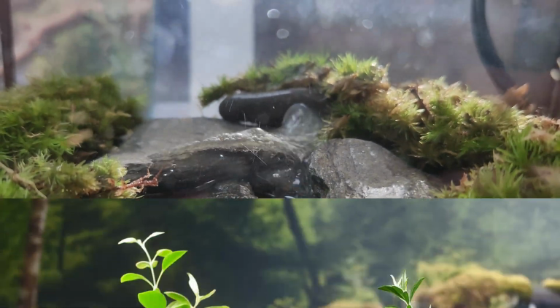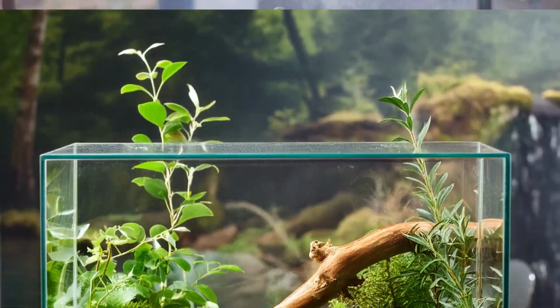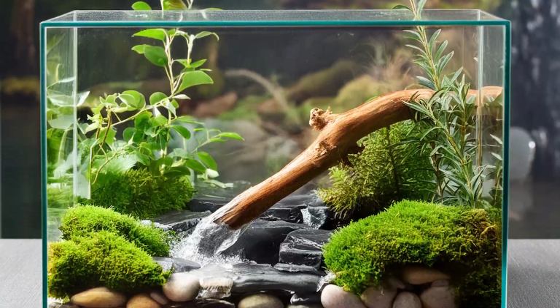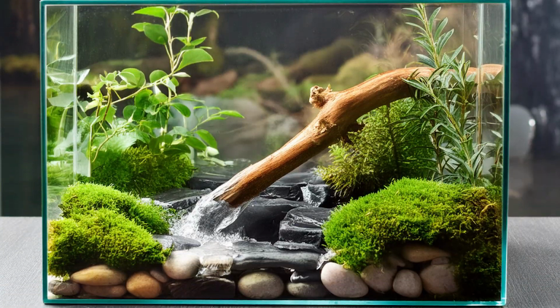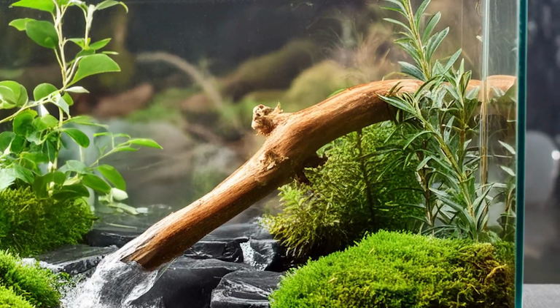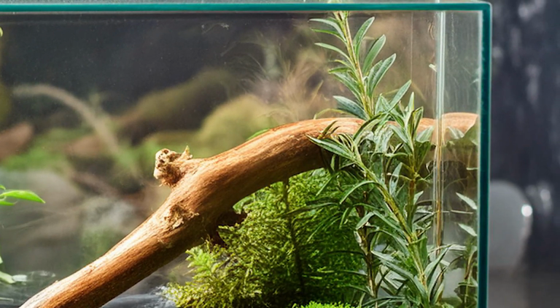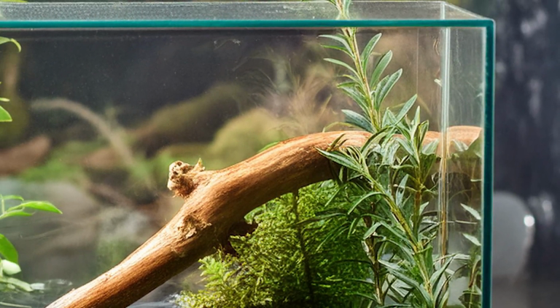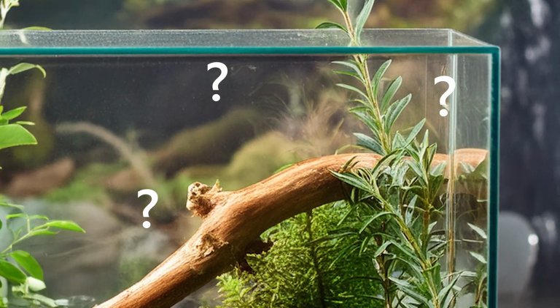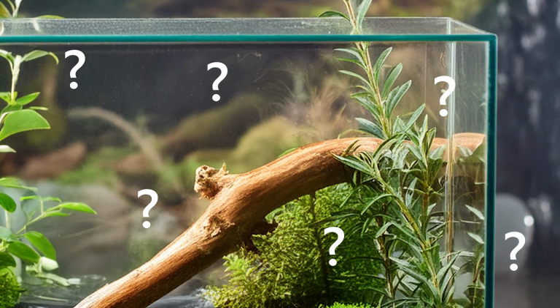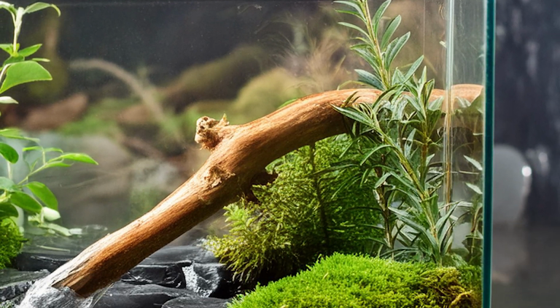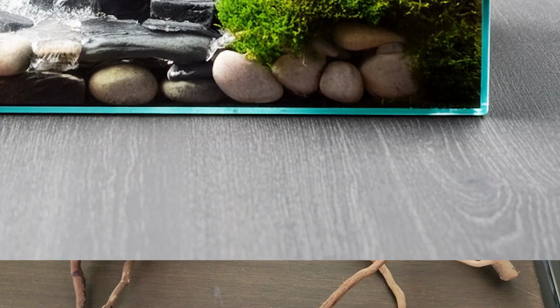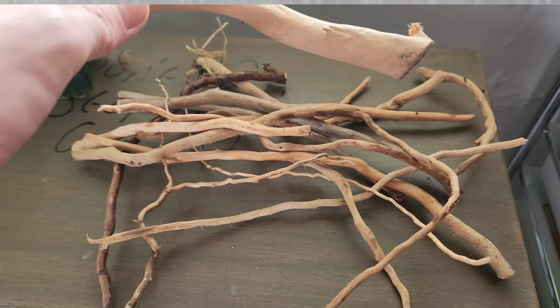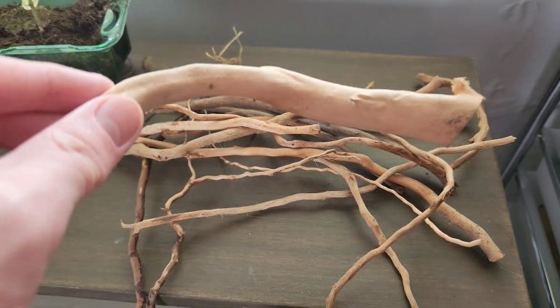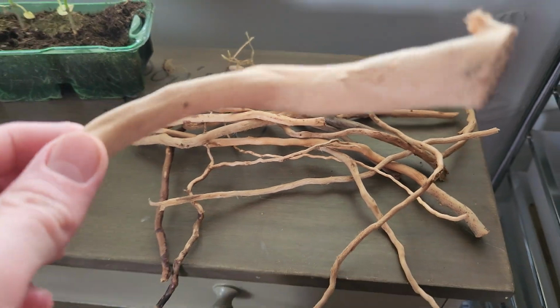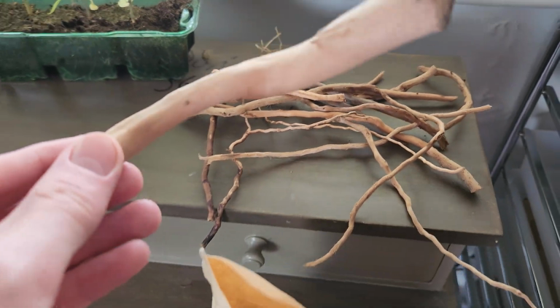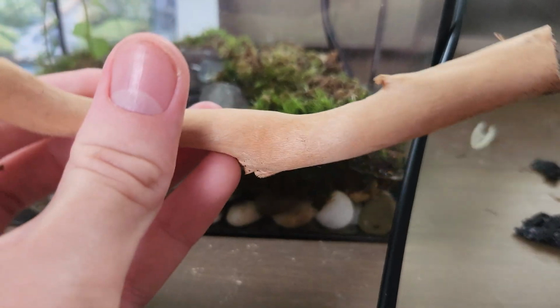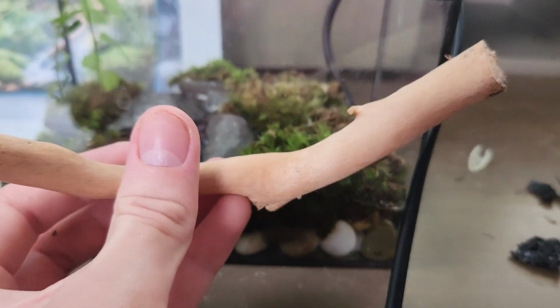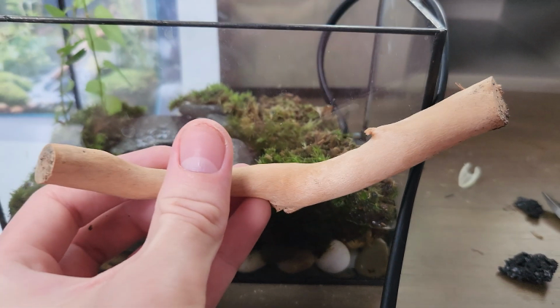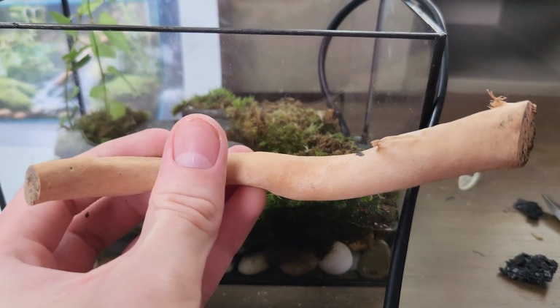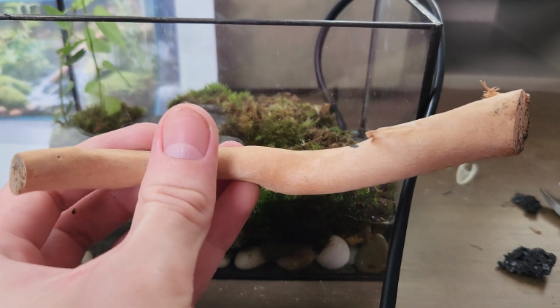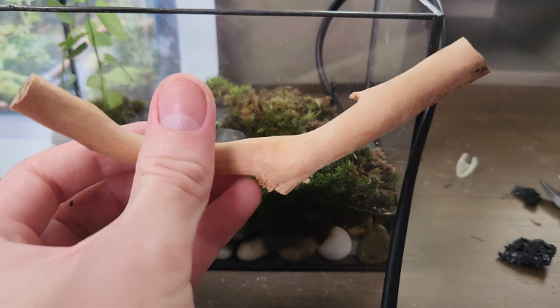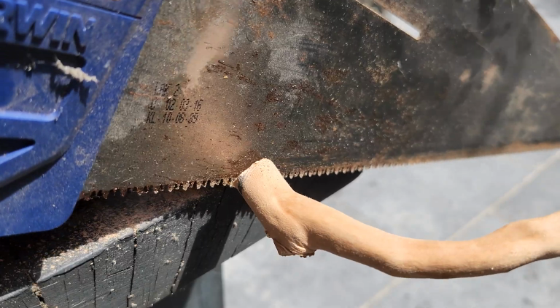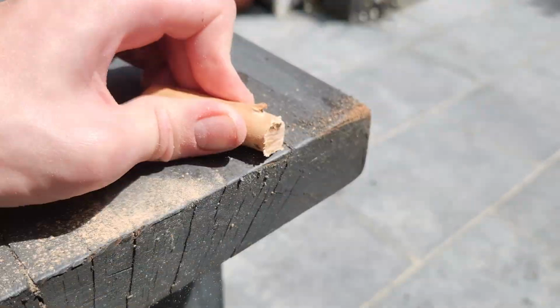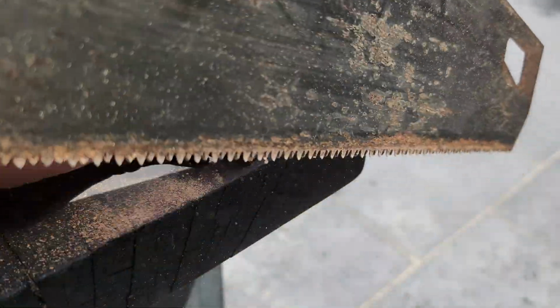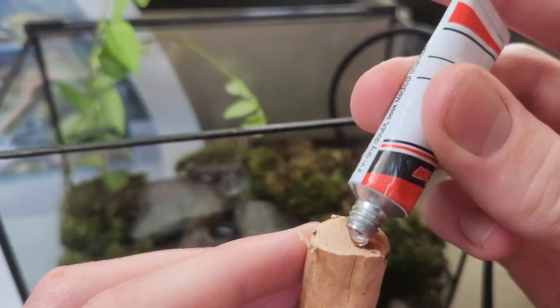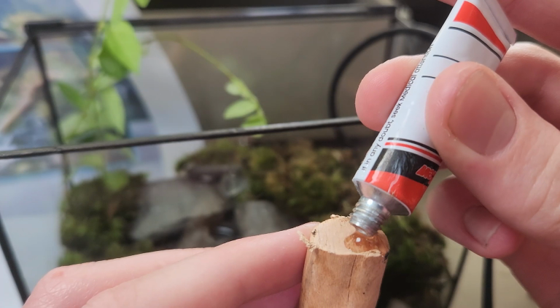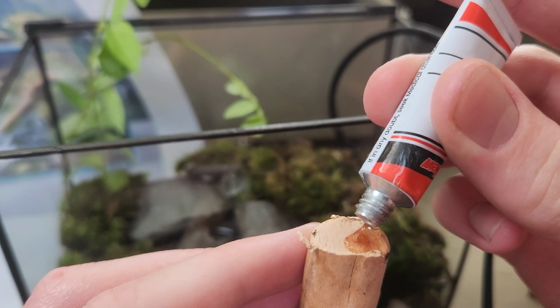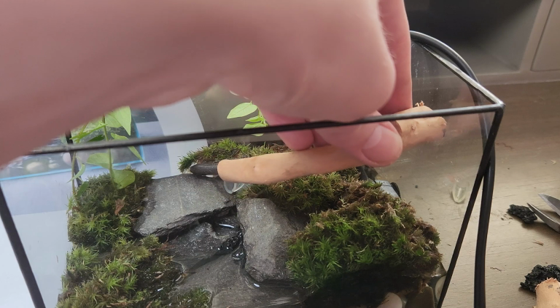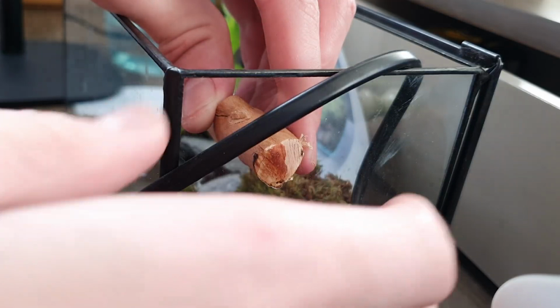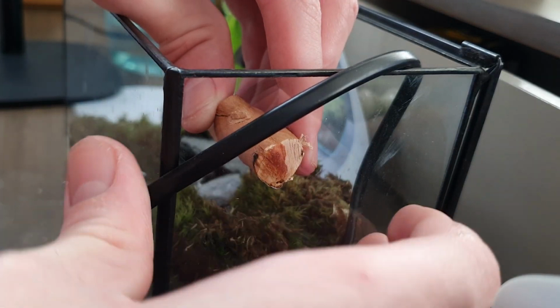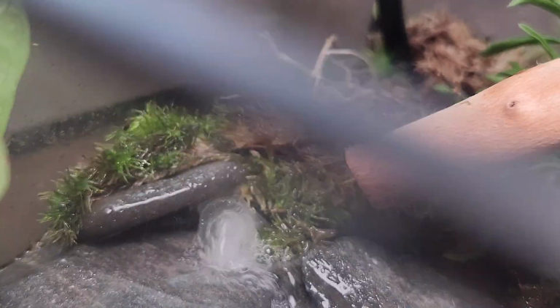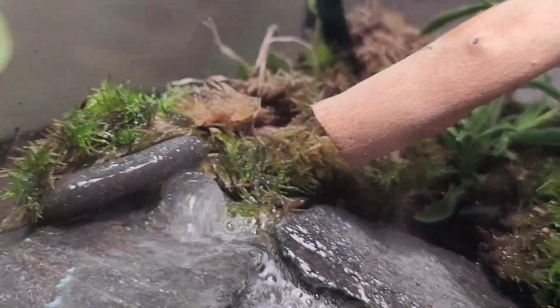Back to the branch, which maybe defies physics just a little bit, but nothing a splodge of superglue can't fix. I found a branch that looked nearly identical and sawed it down to size — maybe too much, as it definitely was too small. But it gets the job done.